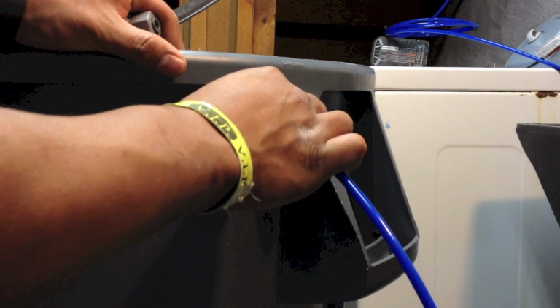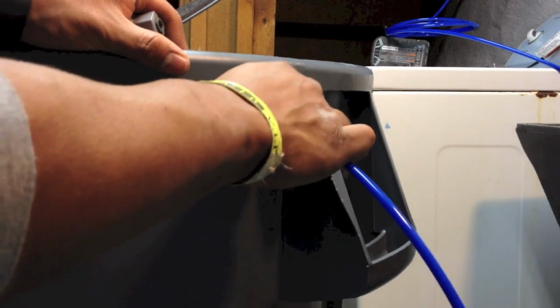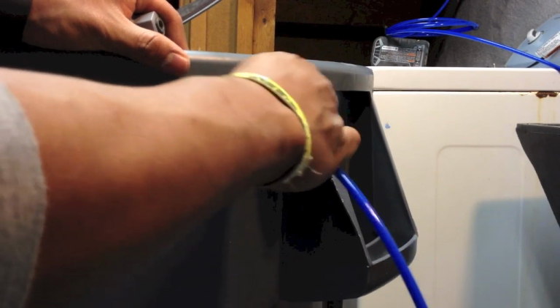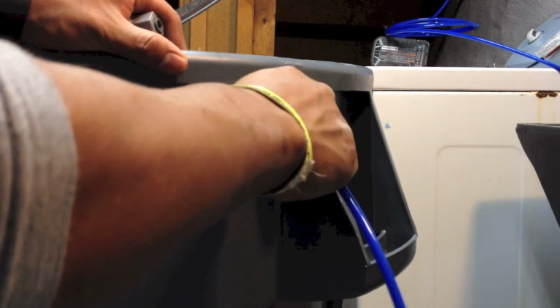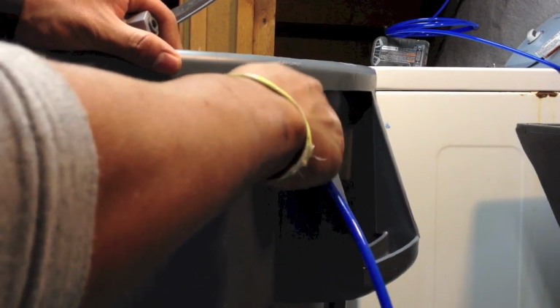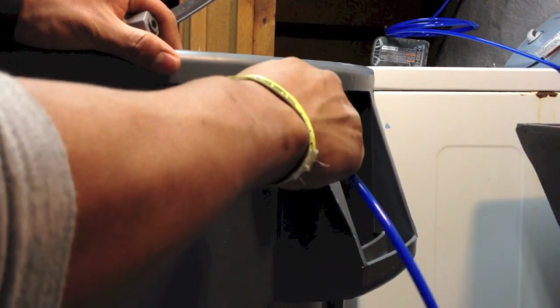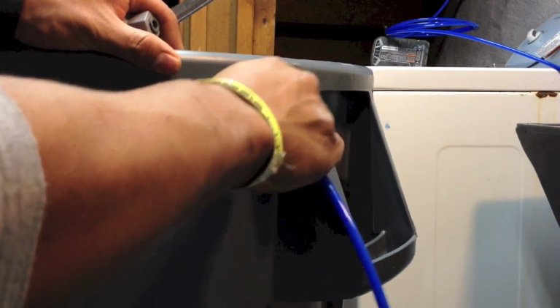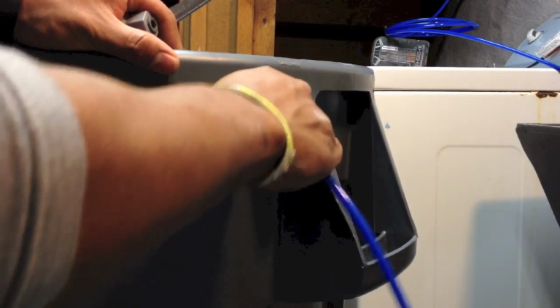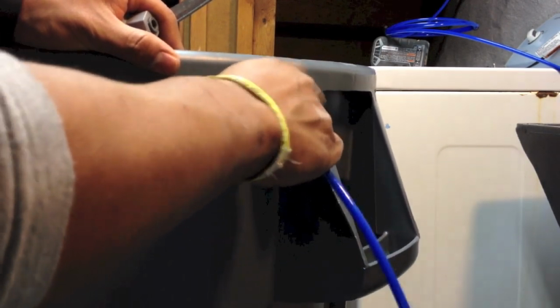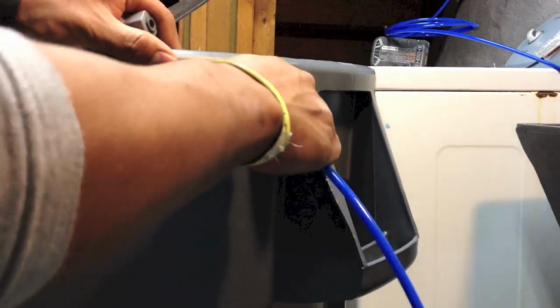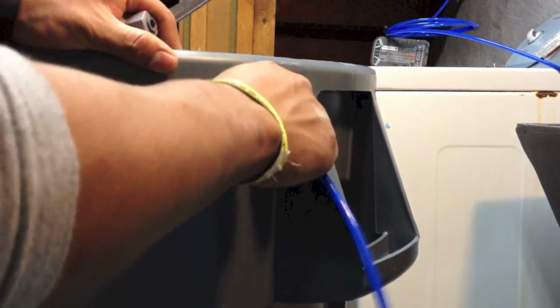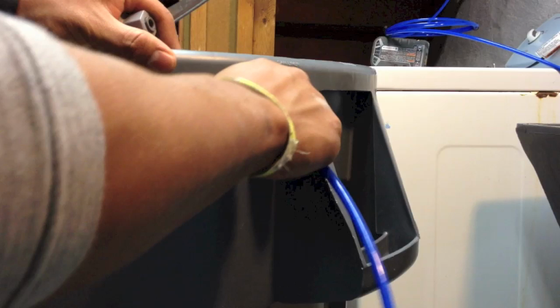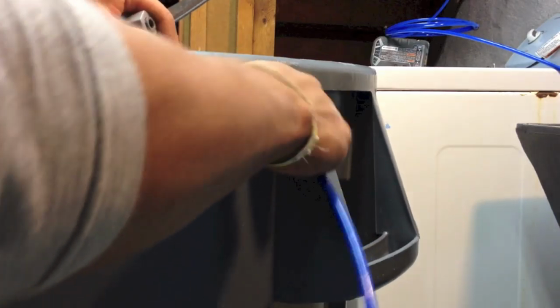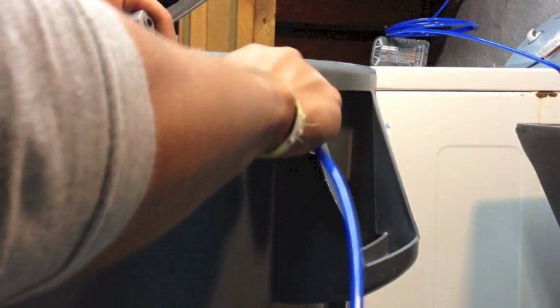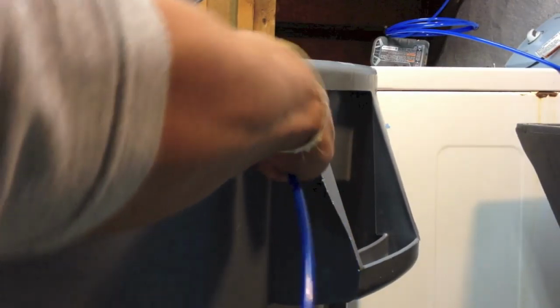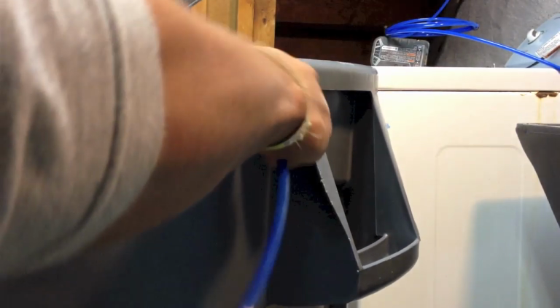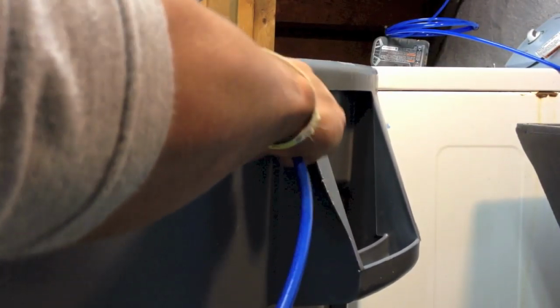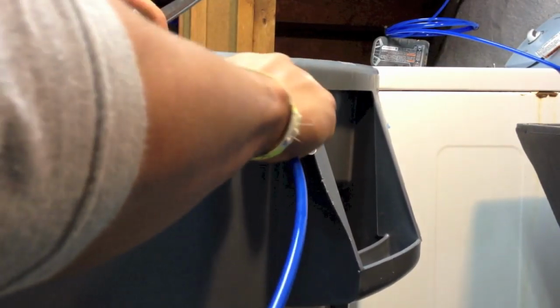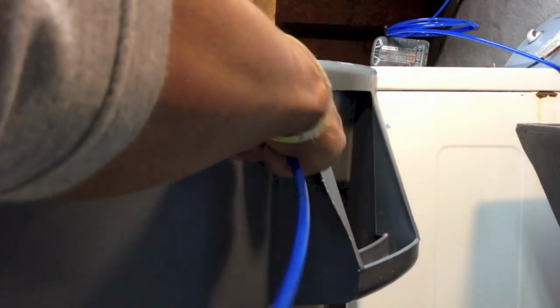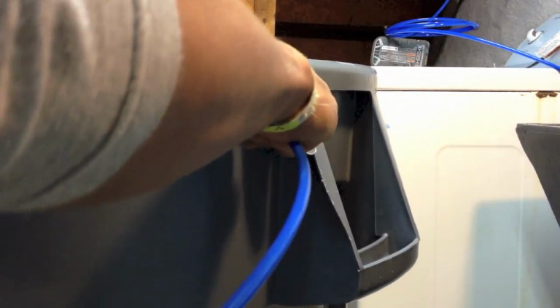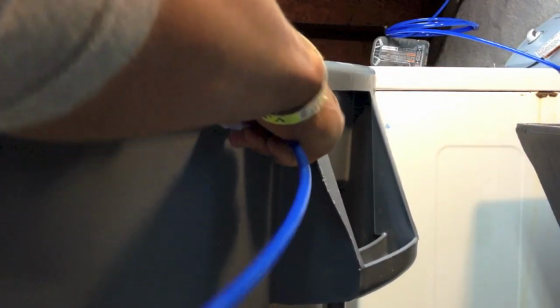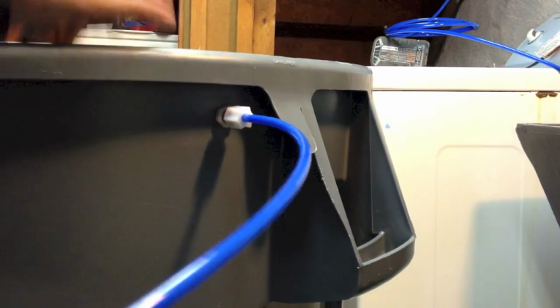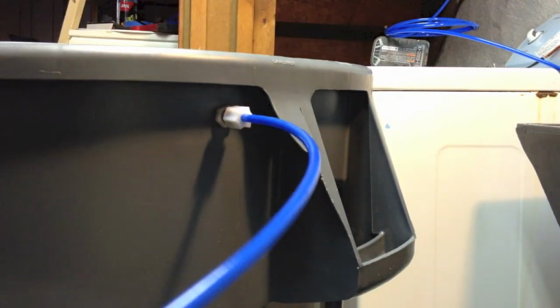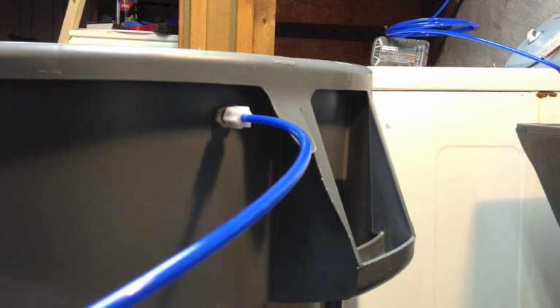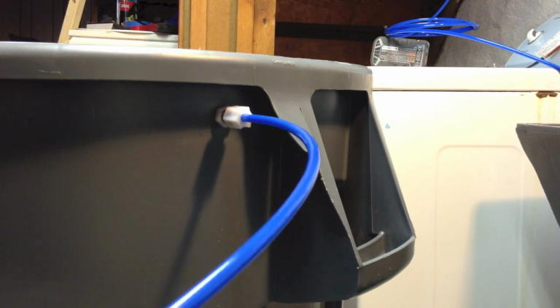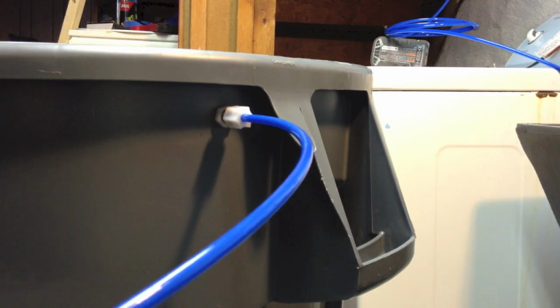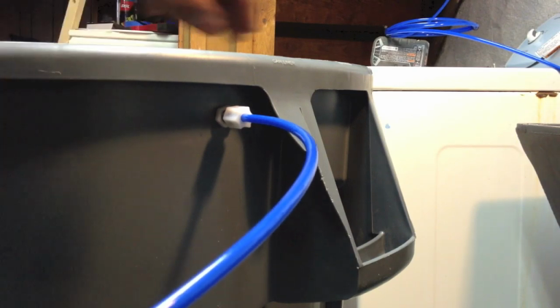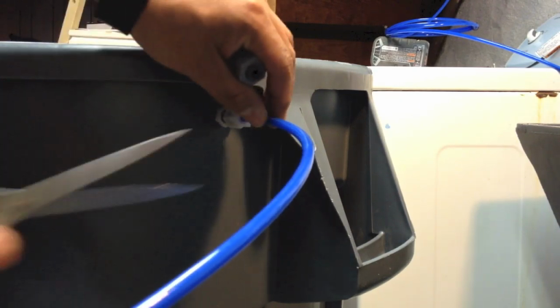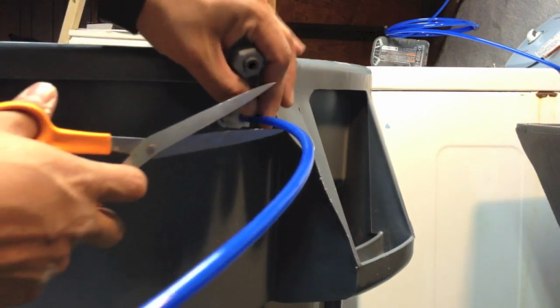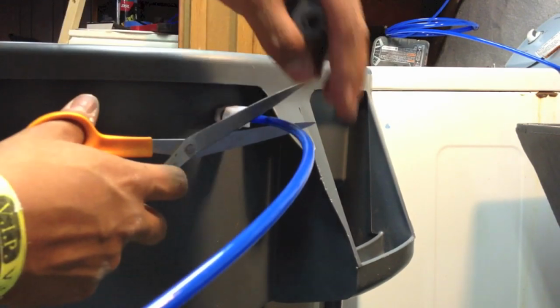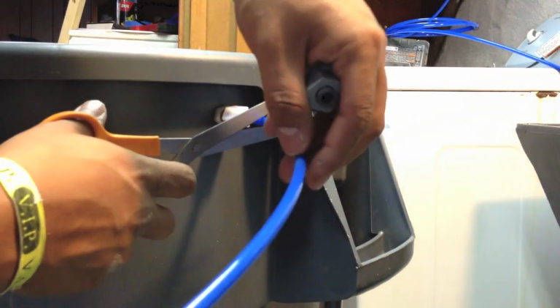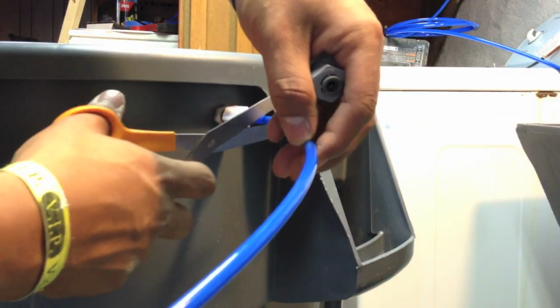I am going to put this piece in here, make sure it is going all the way in, and after it goes all the way in, the only thing I am going to do is cut it here.